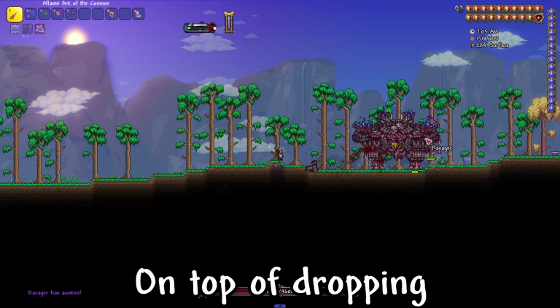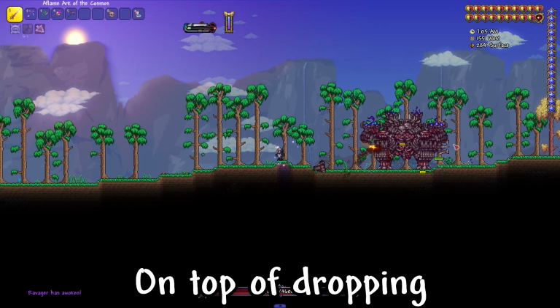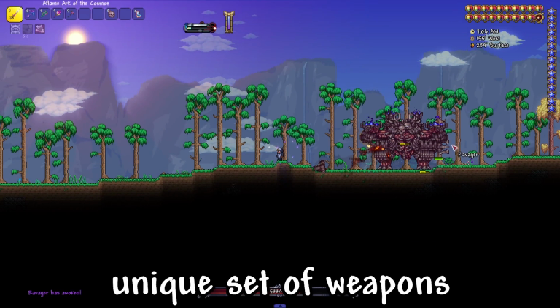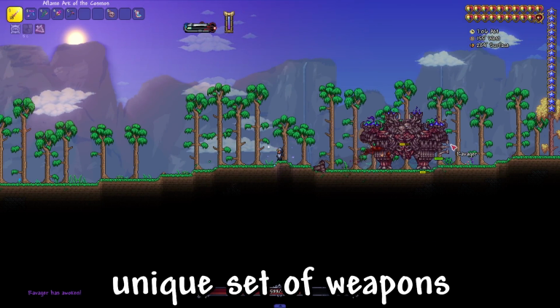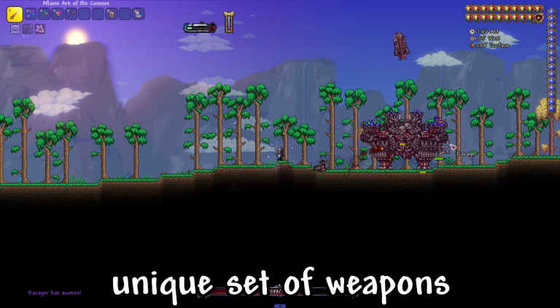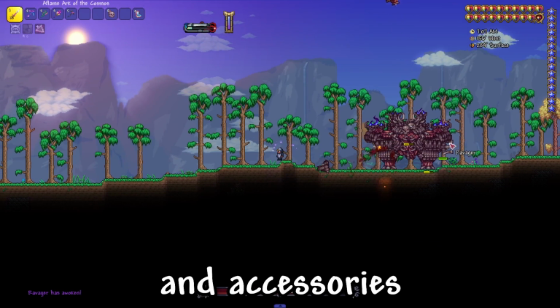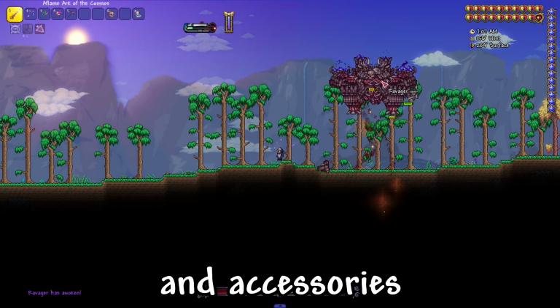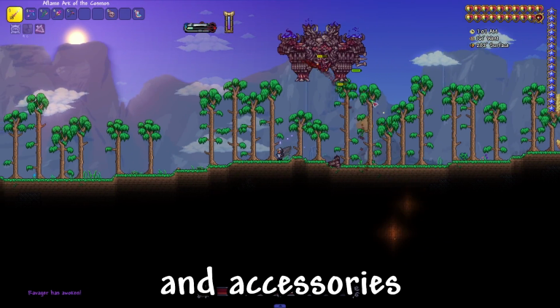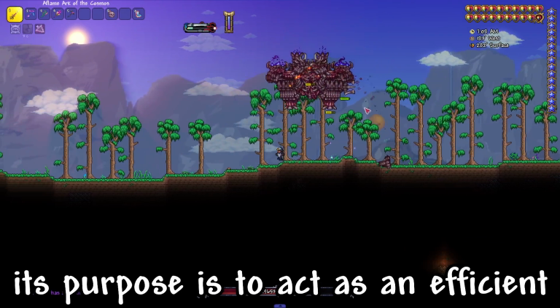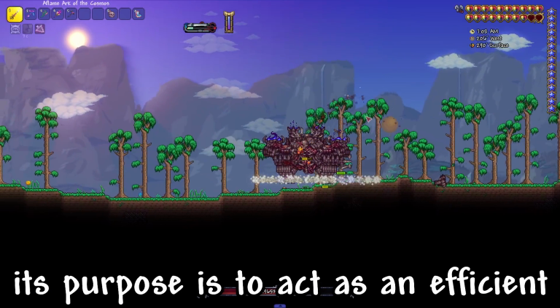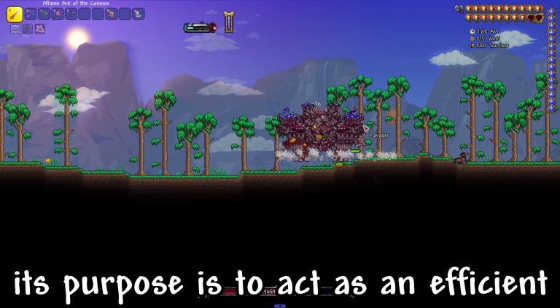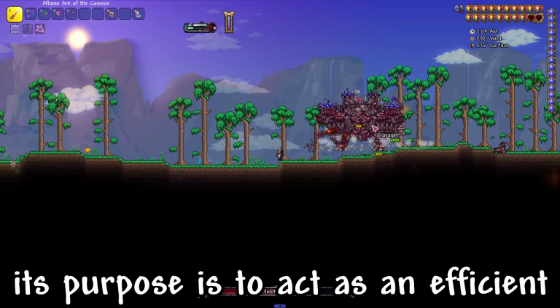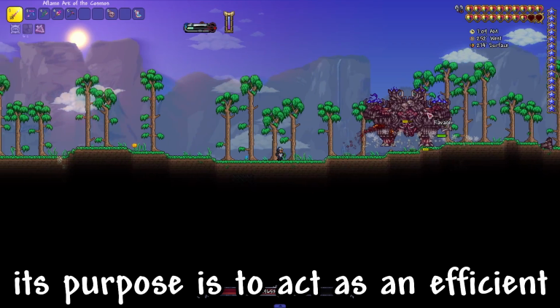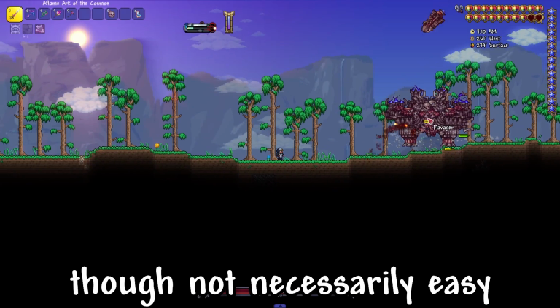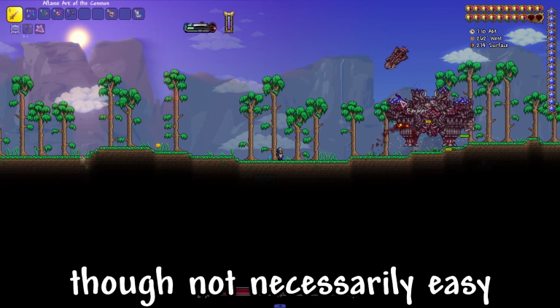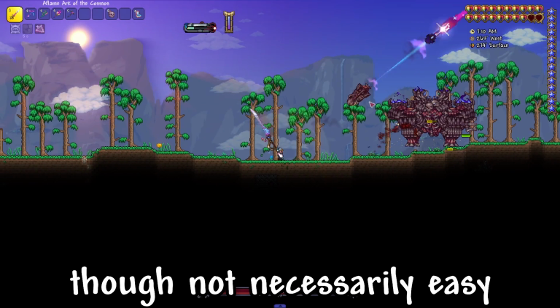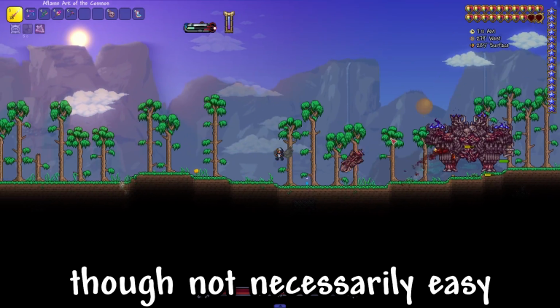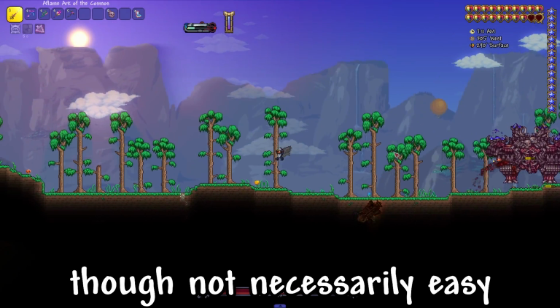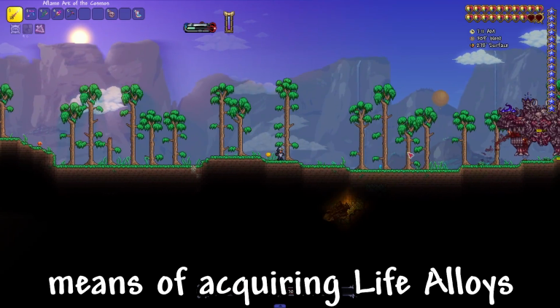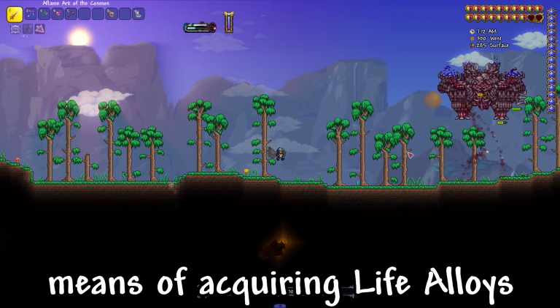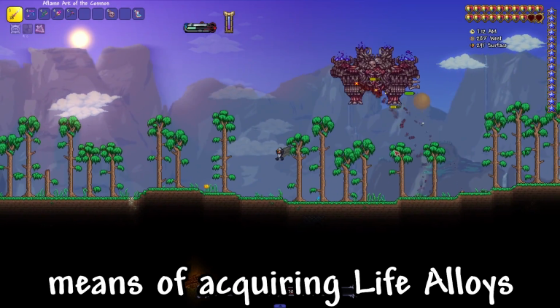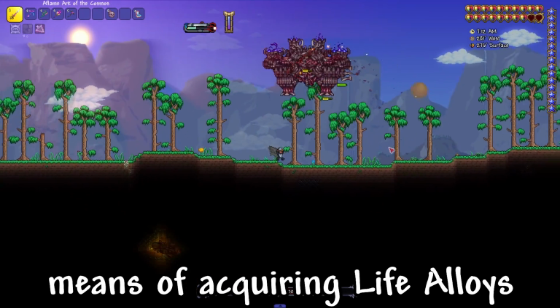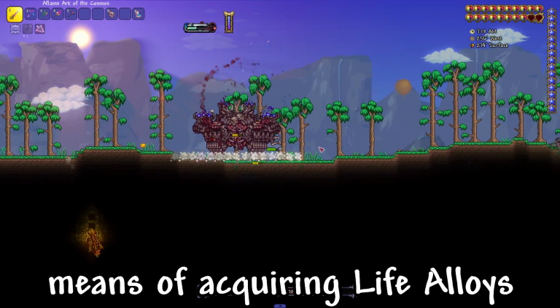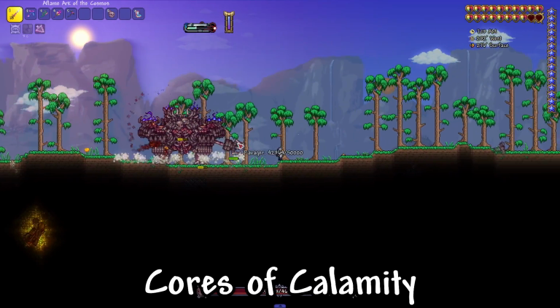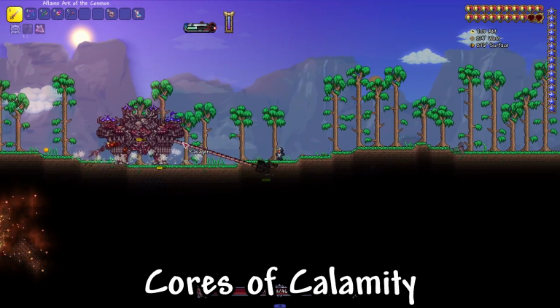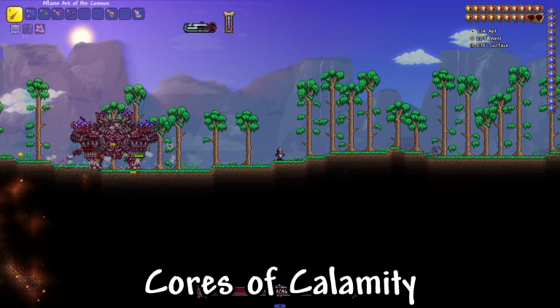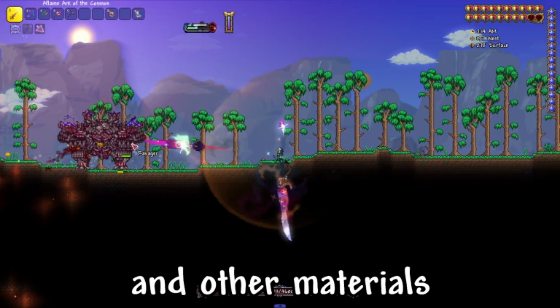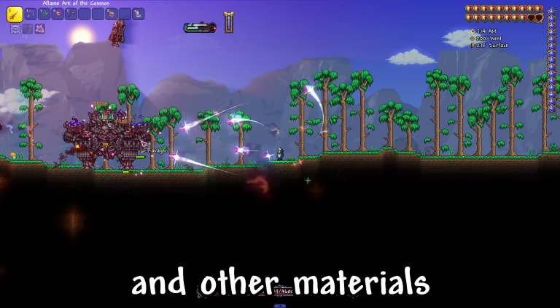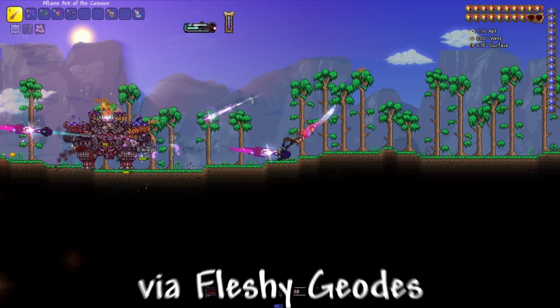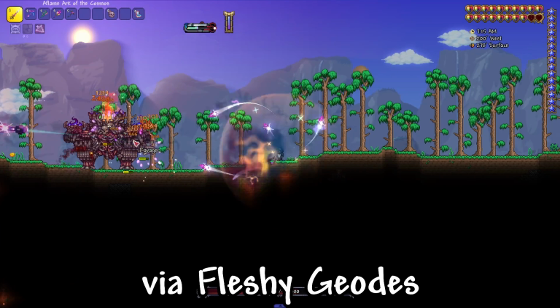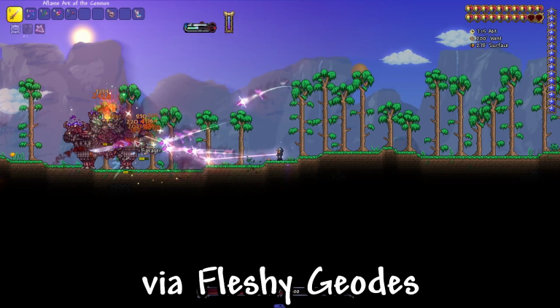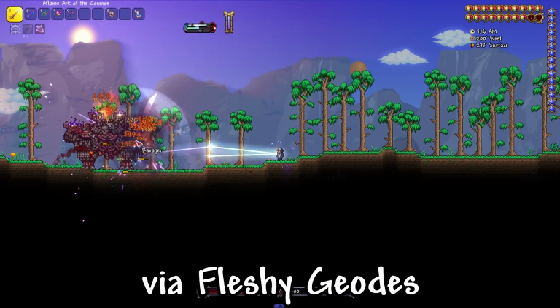On top of dropping a unique set of weapons and accessories, its purpose is to act as an efficient, though not necessarily easy, means of acquiring life alloys, cores of Calamity, and other materials via fleshy geodes.